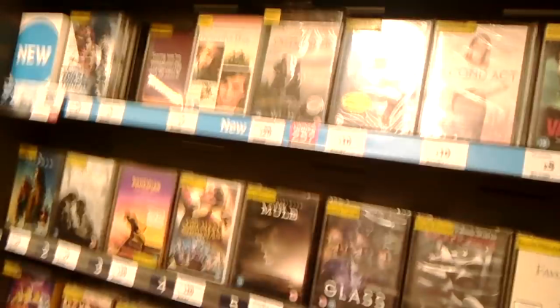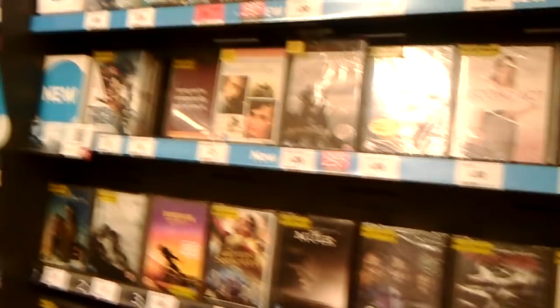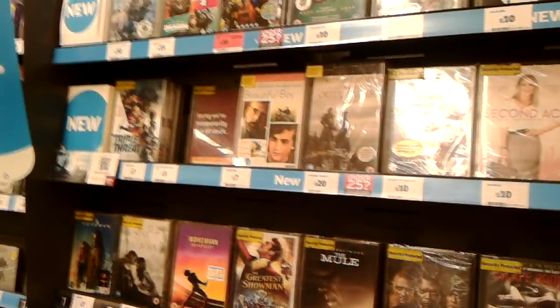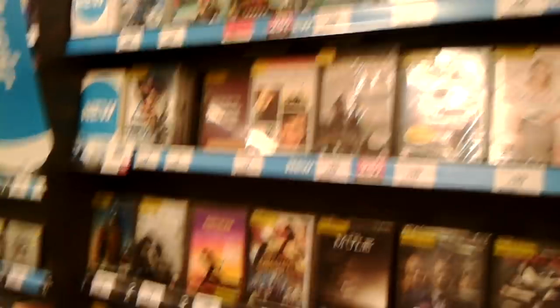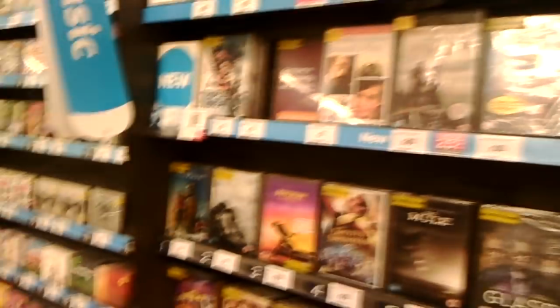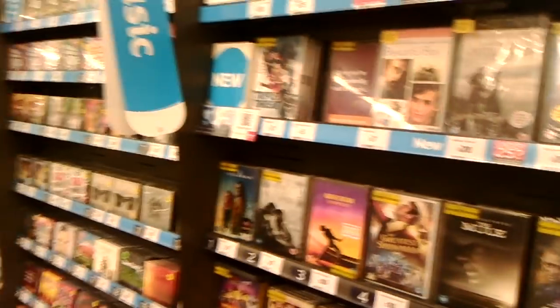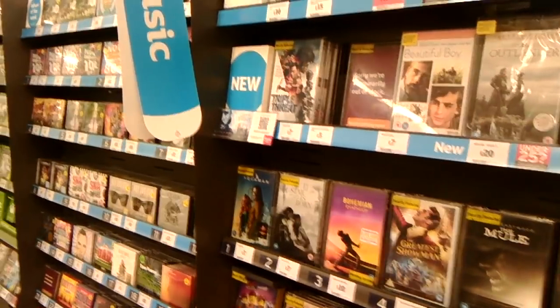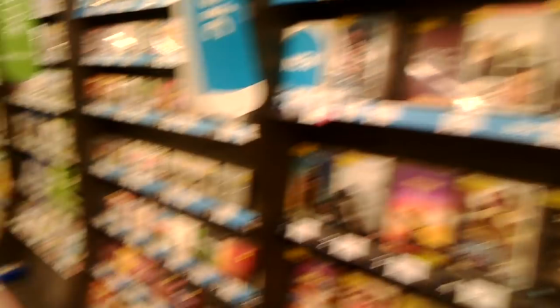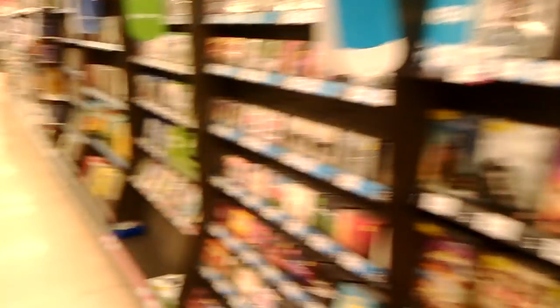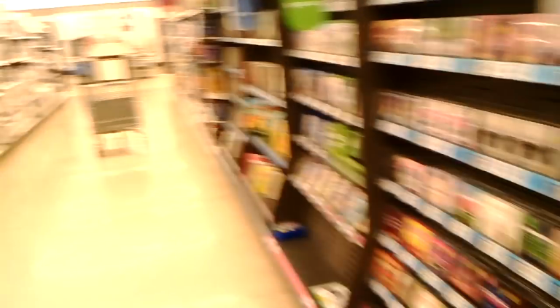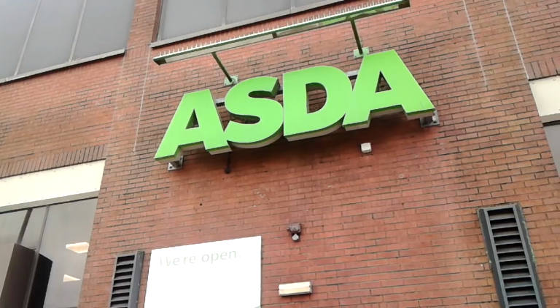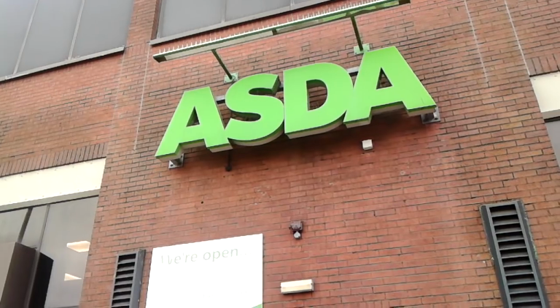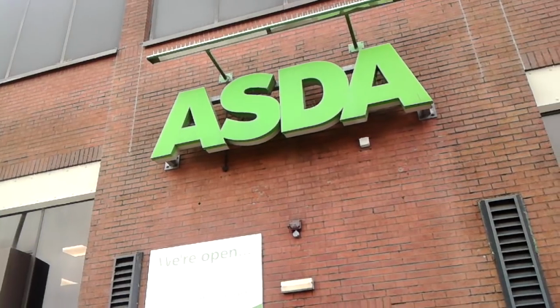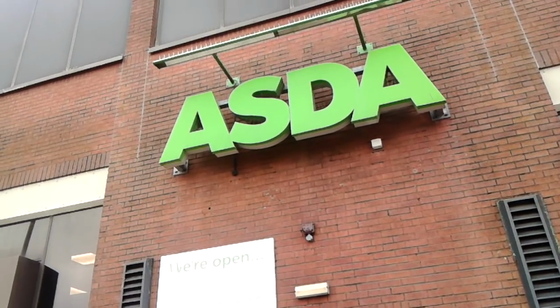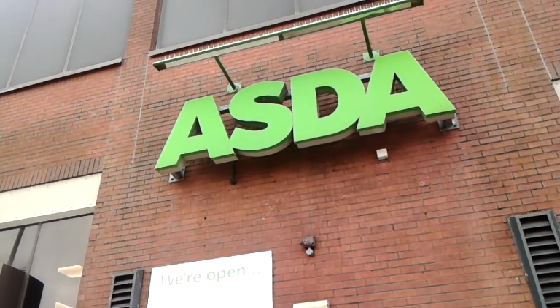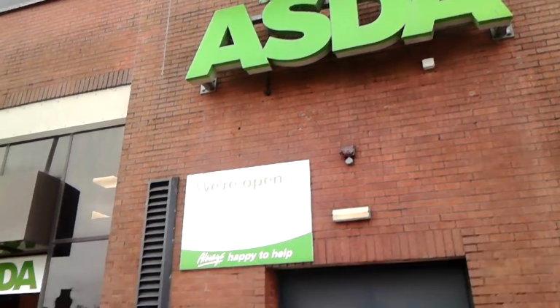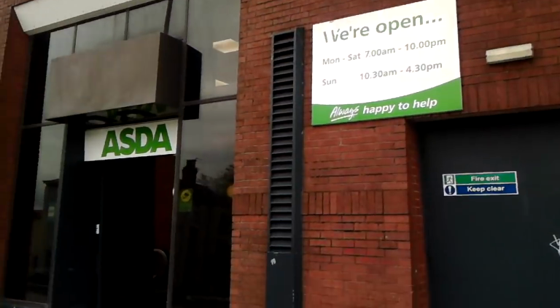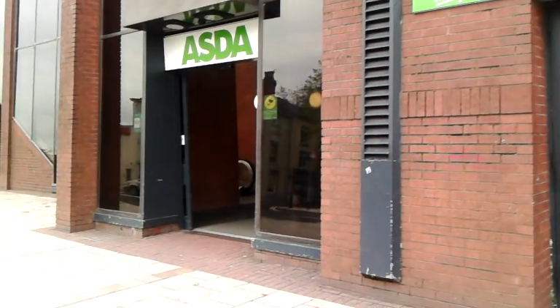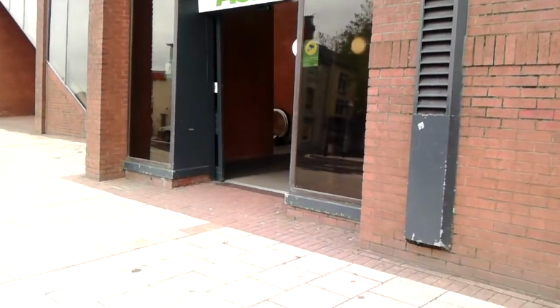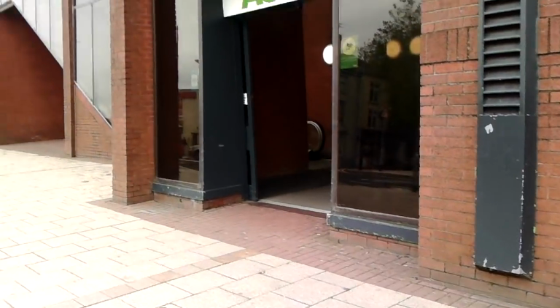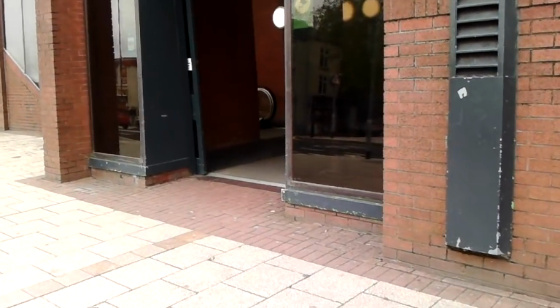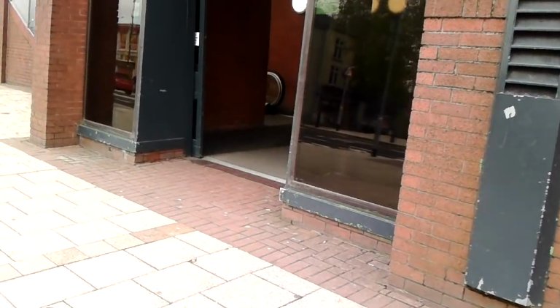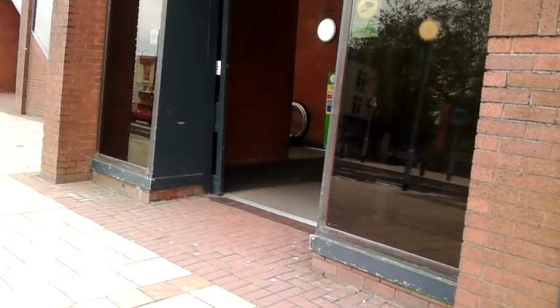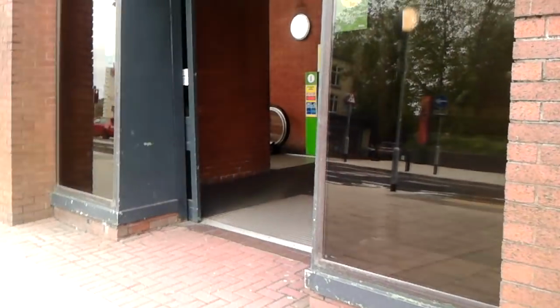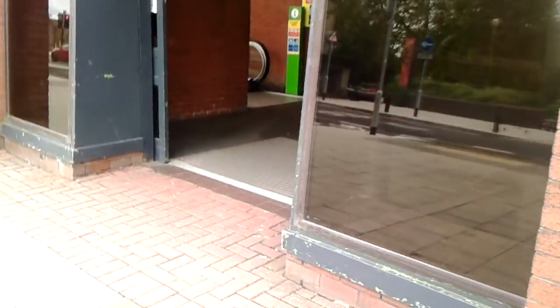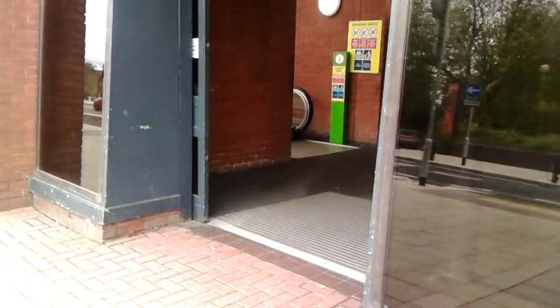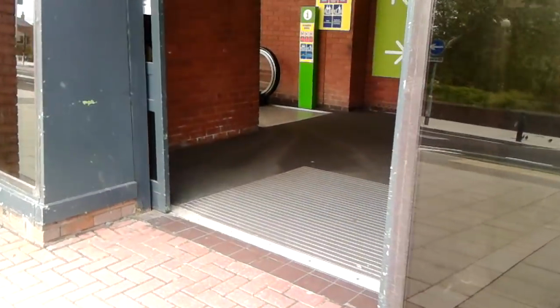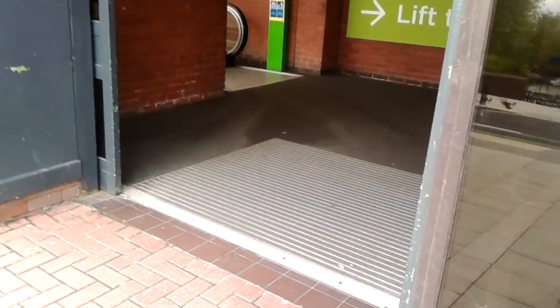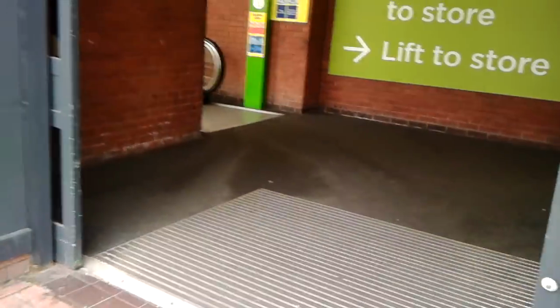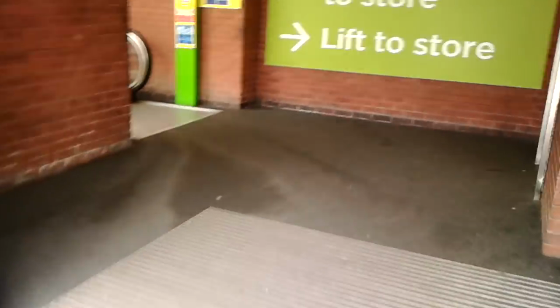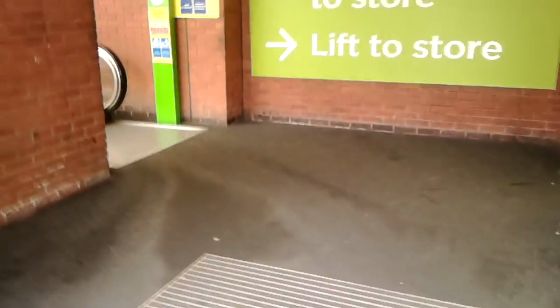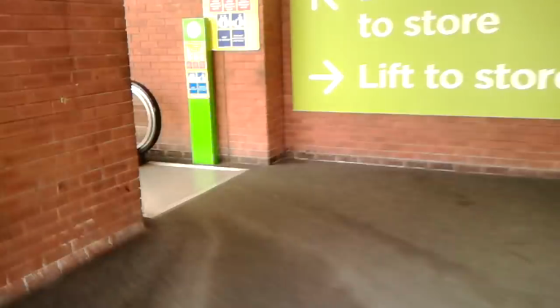So let's go over to our next stop, which will be Asda. Righto, so let's go into Asda and see what they have for us - let's go up the escalator.